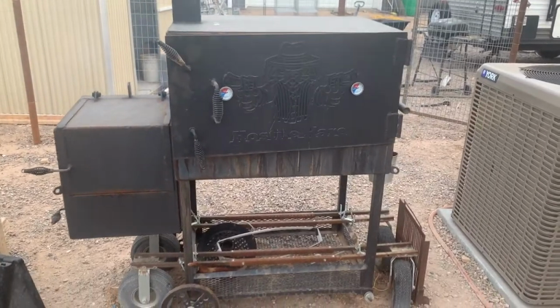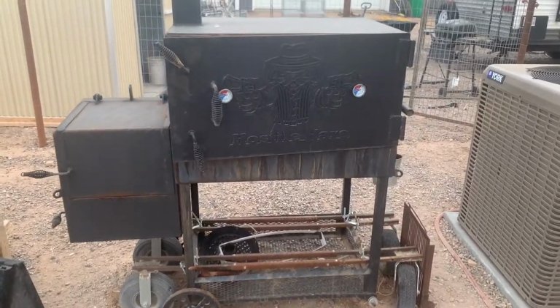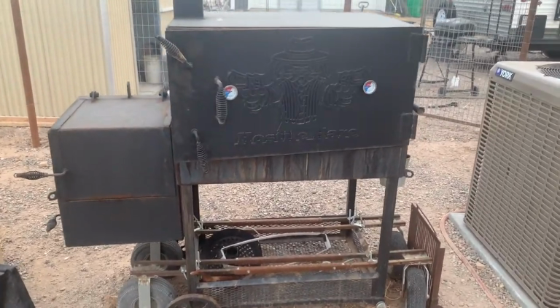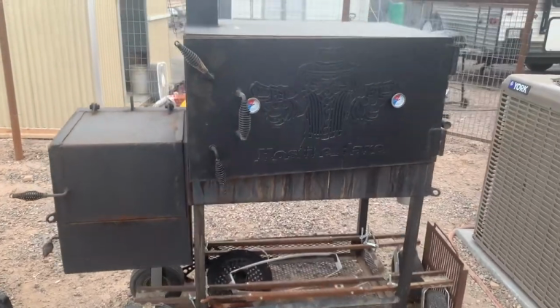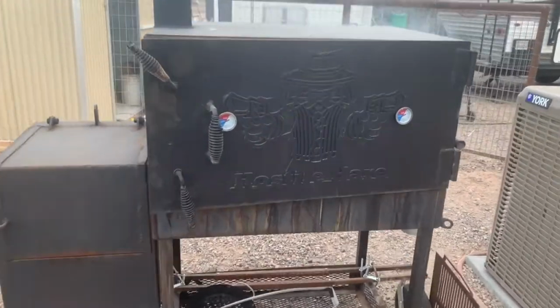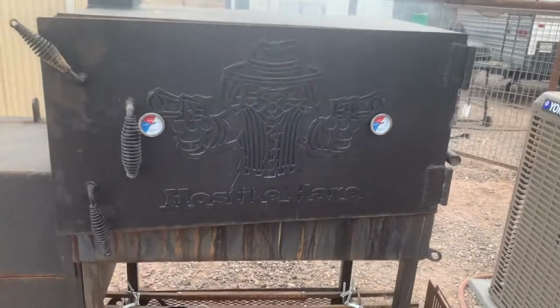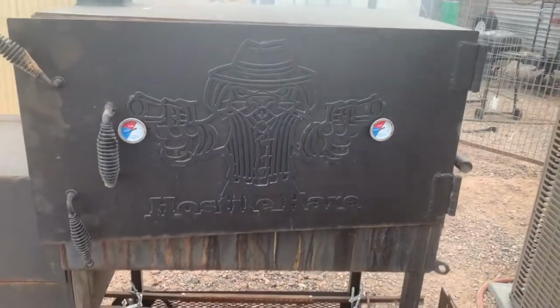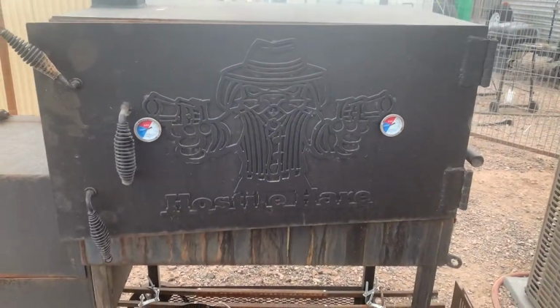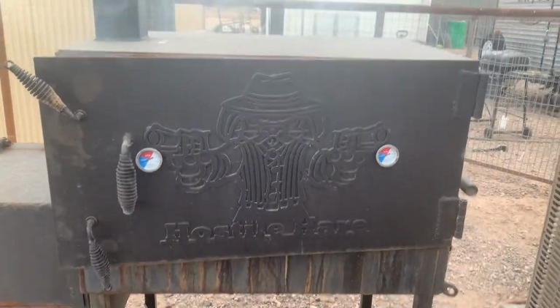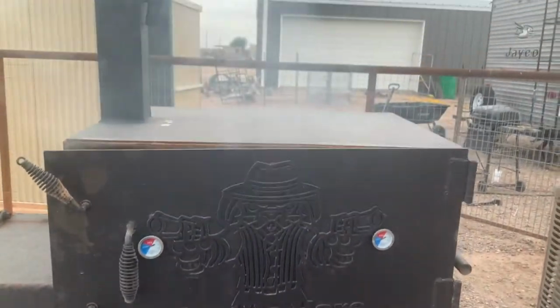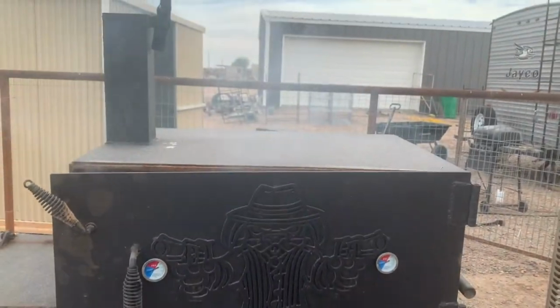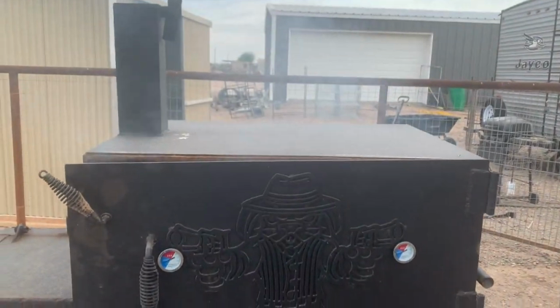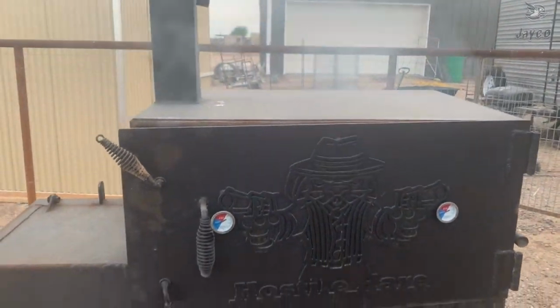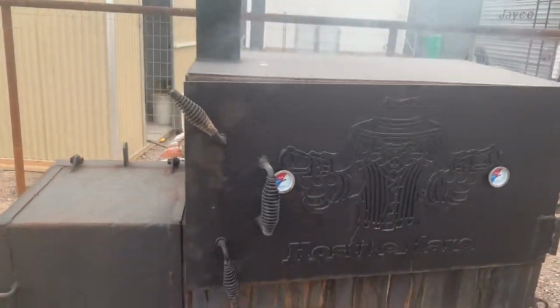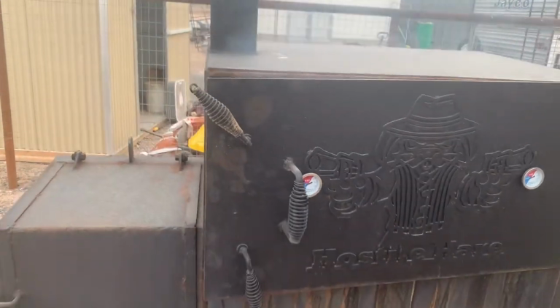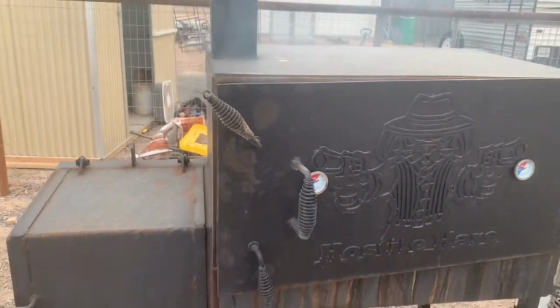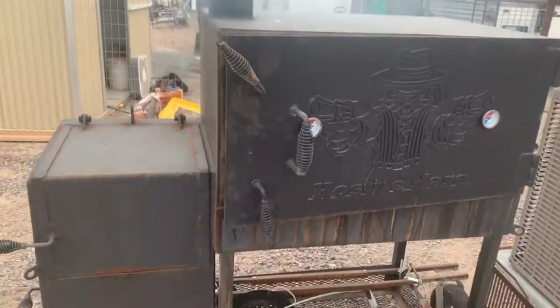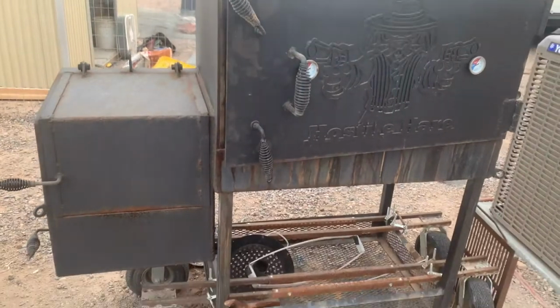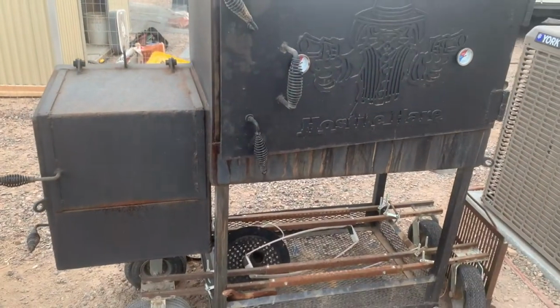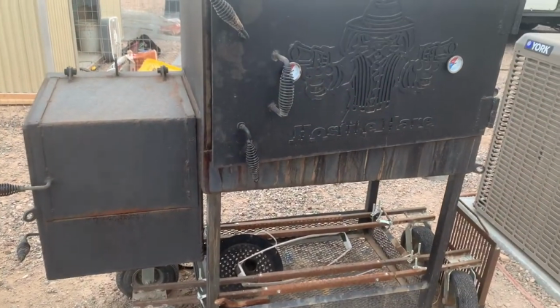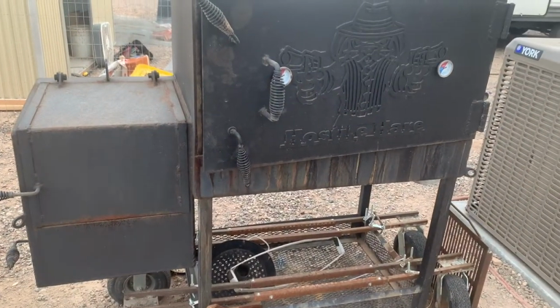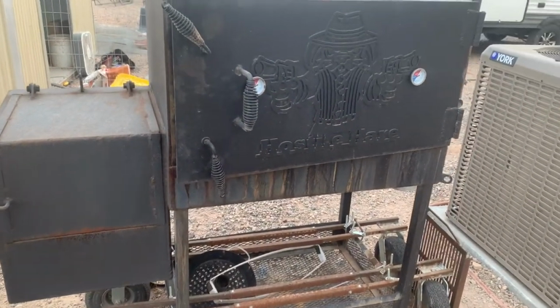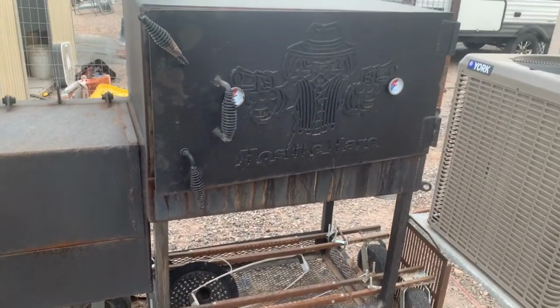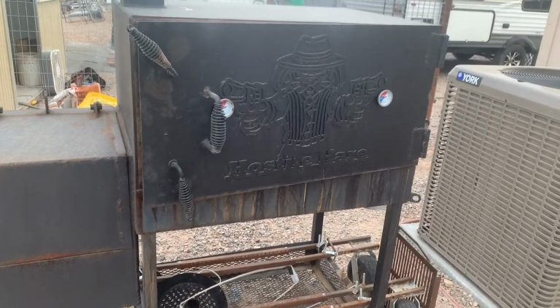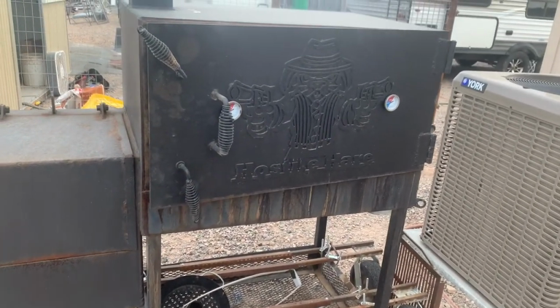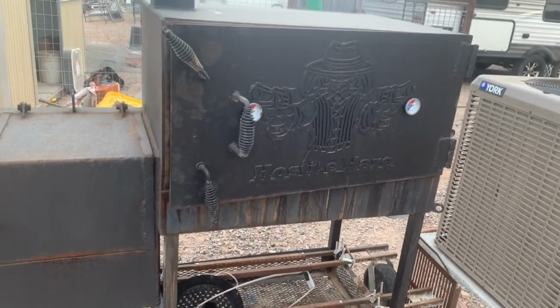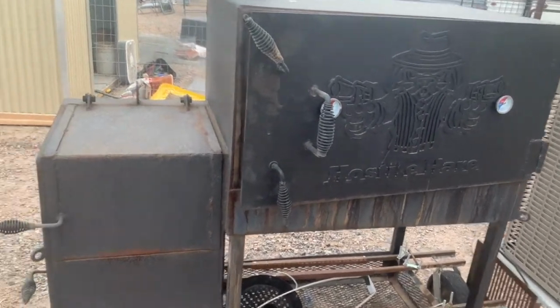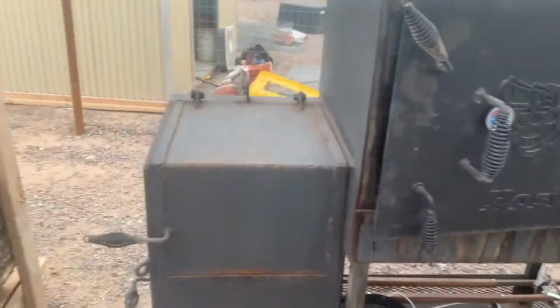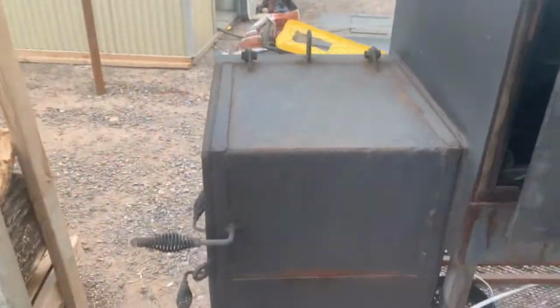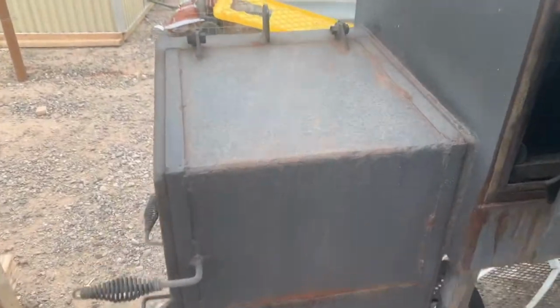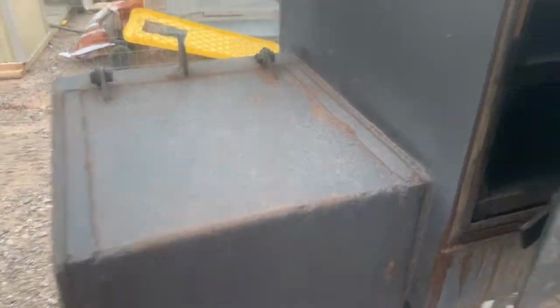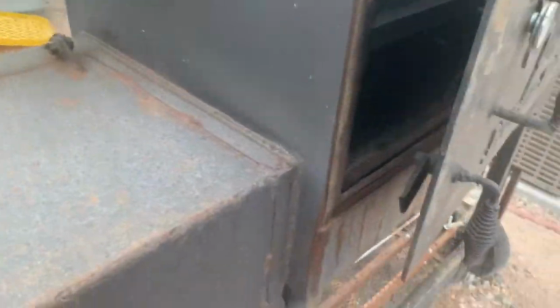Alright, we're out at the Hostel Hare Homestead today. Getting the bad boy smoker ready. Going to throw some rabbit and some quail on today. Just getting the fire started, getting it warmed up.